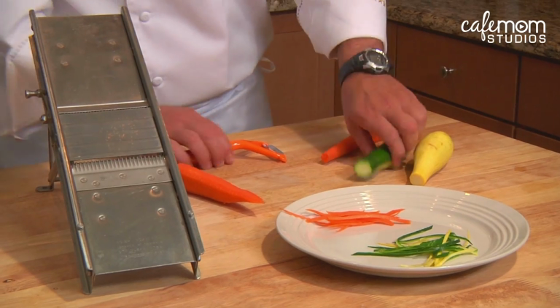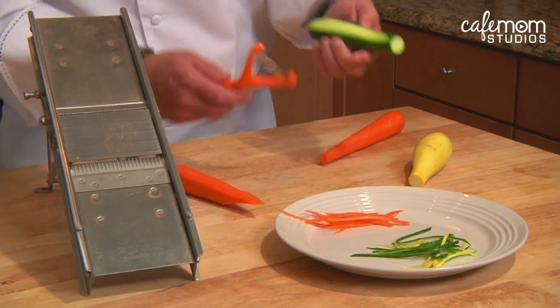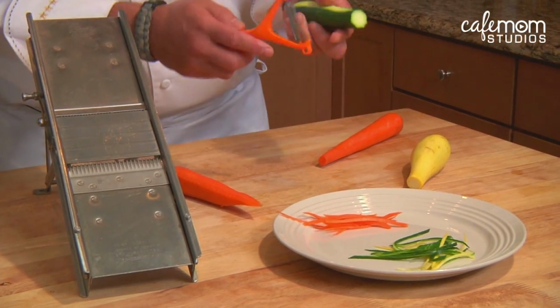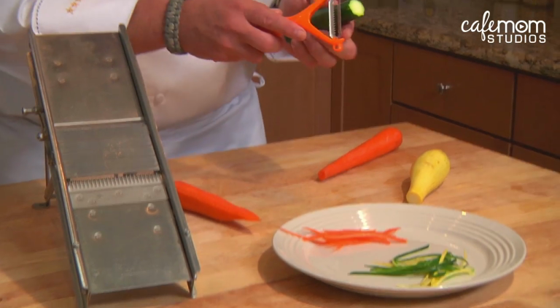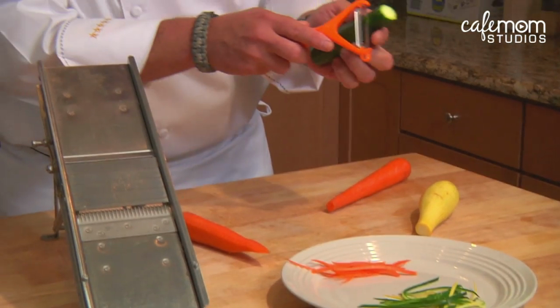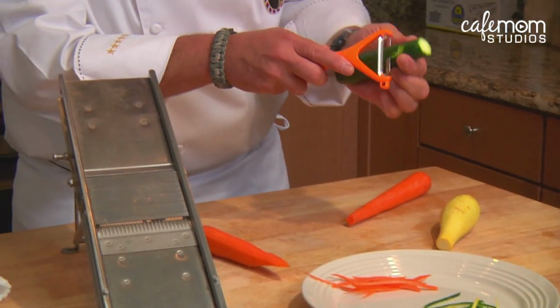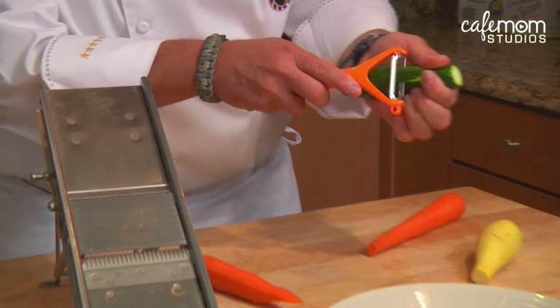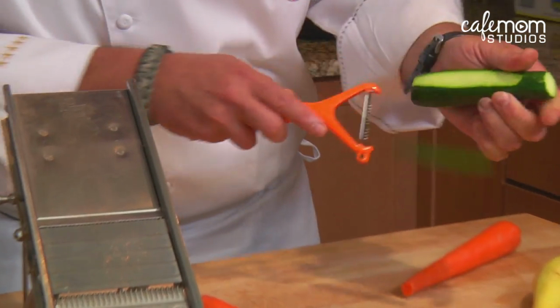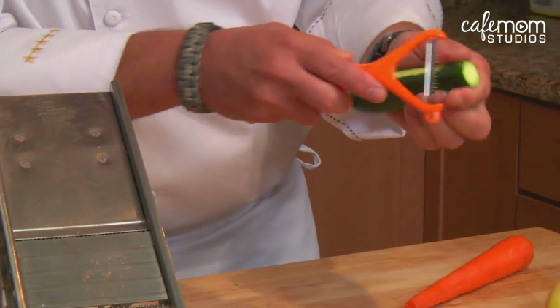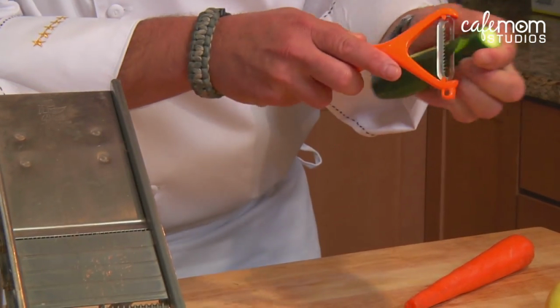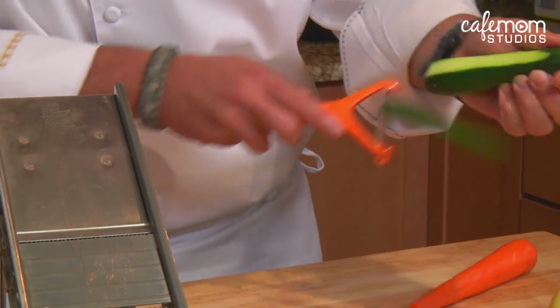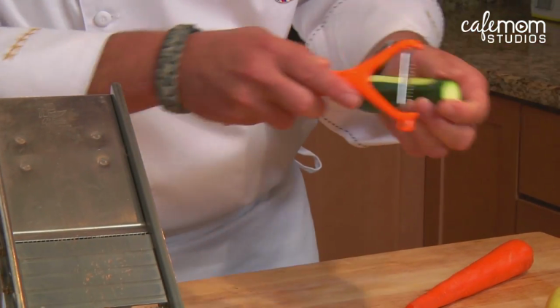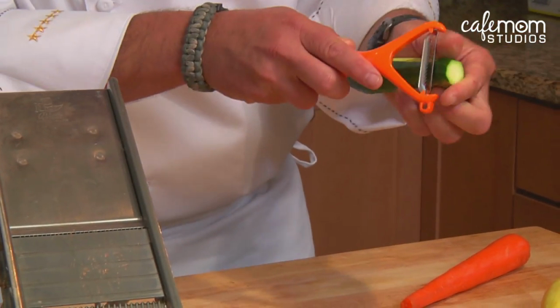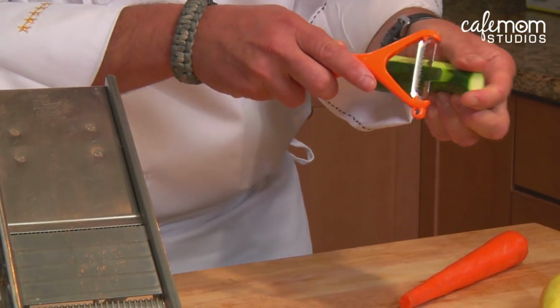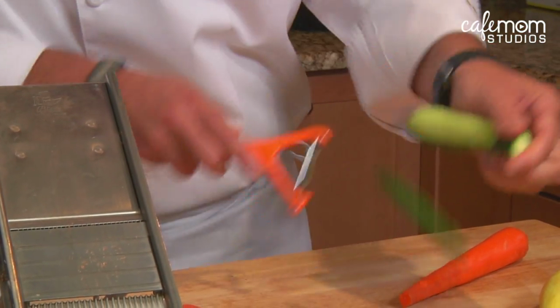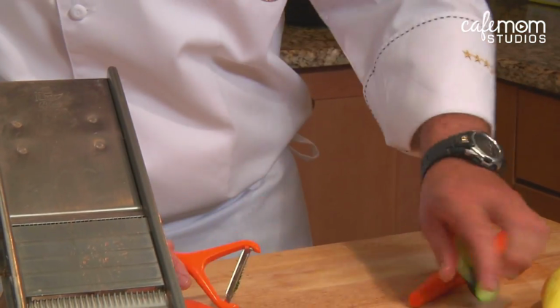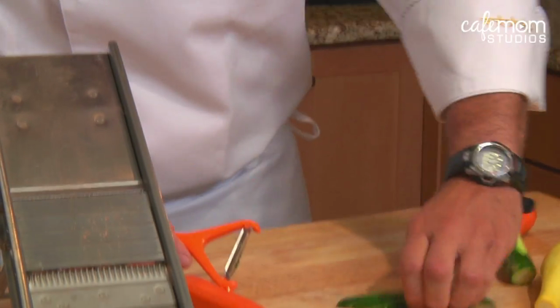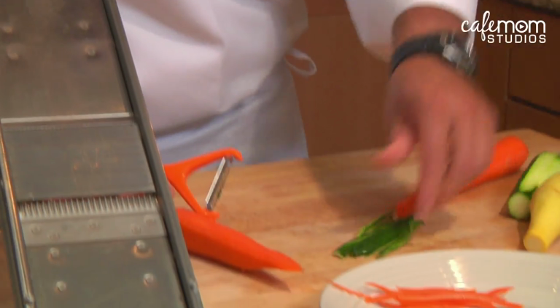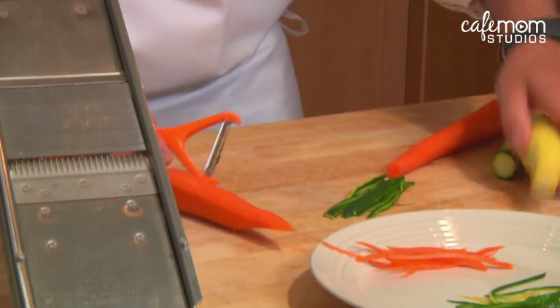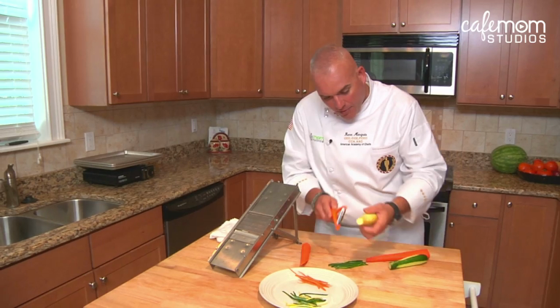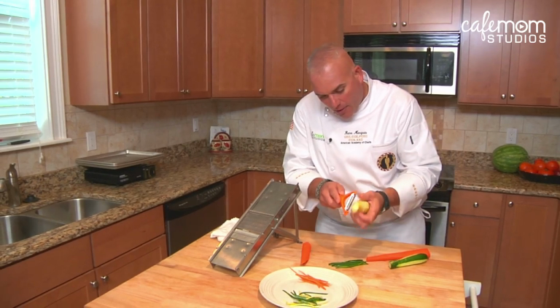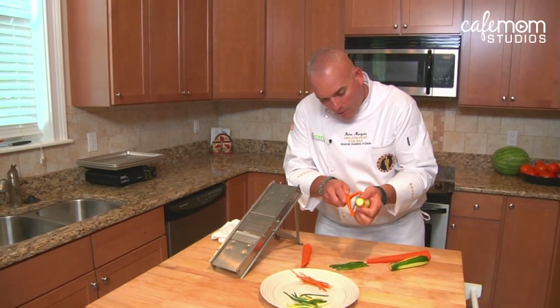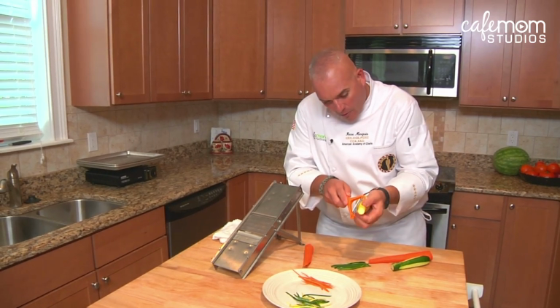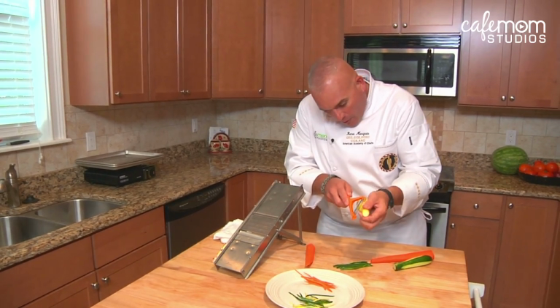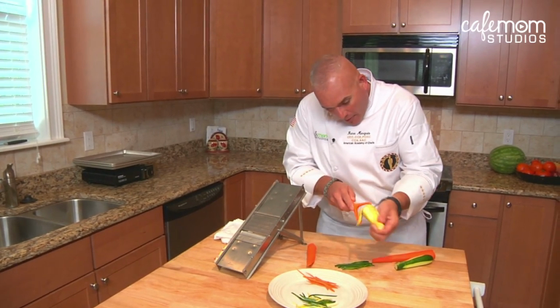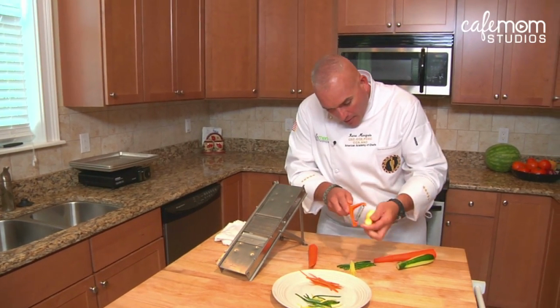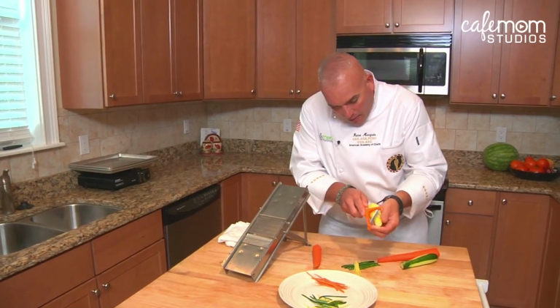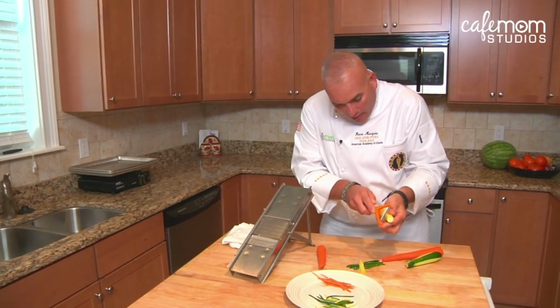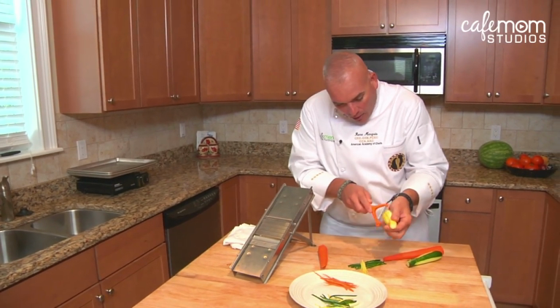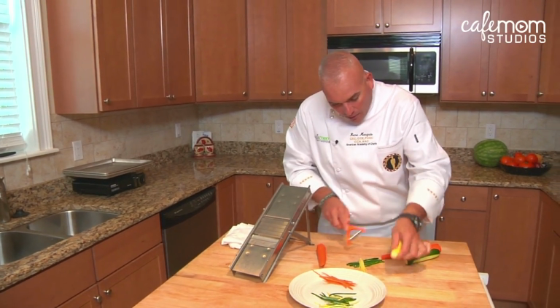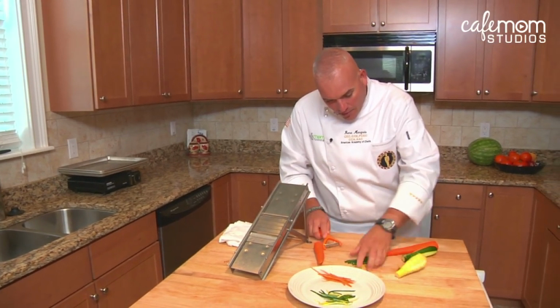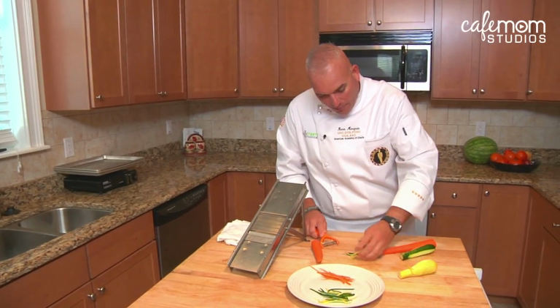You can use a julienne peeler and just cut the vegetables with it, and you see basically you get long strips.